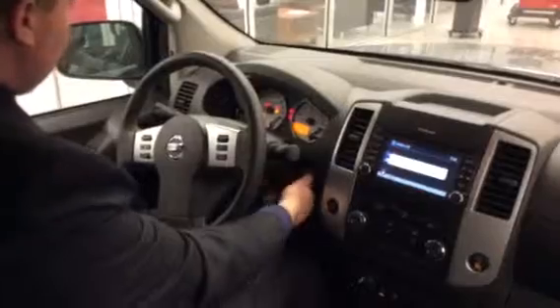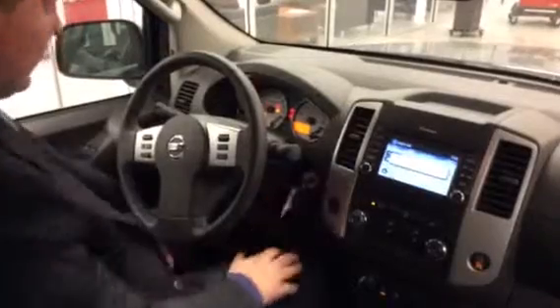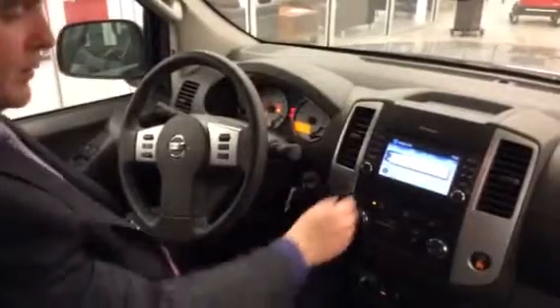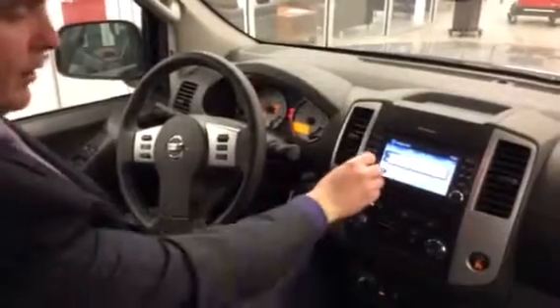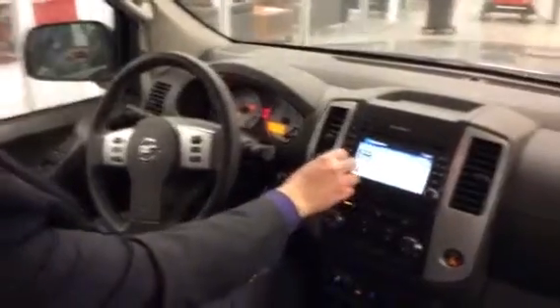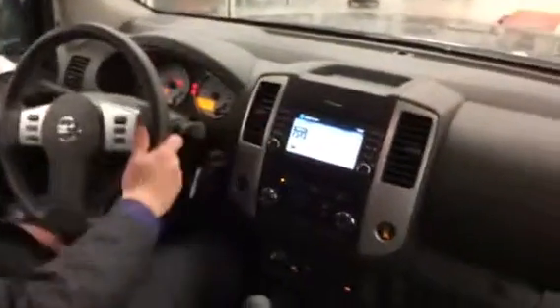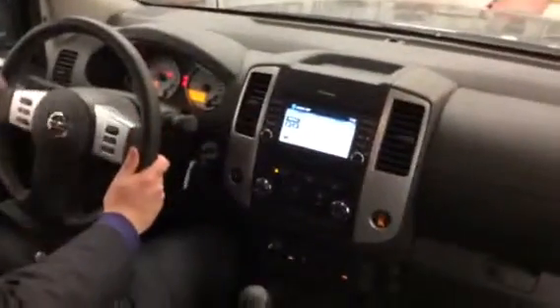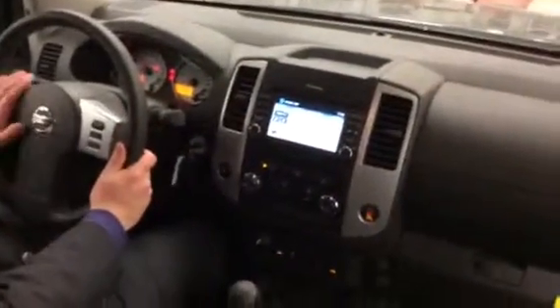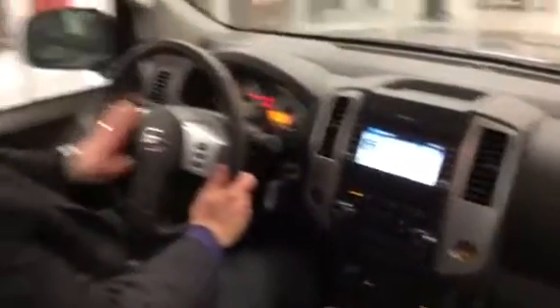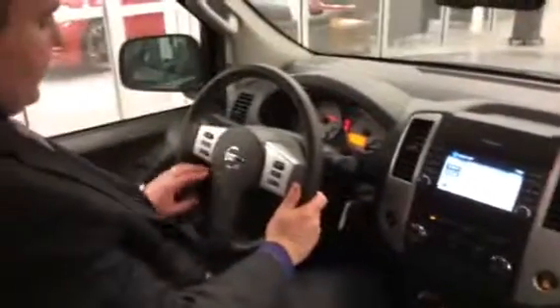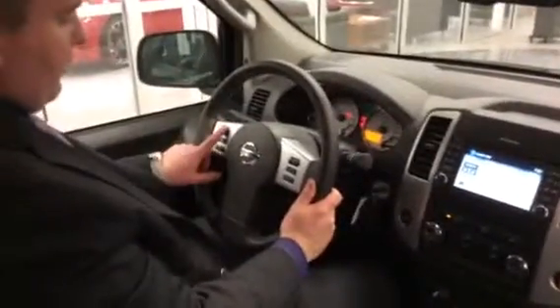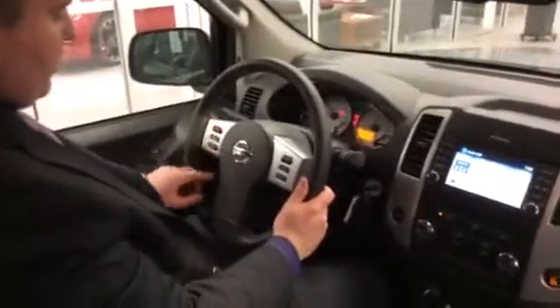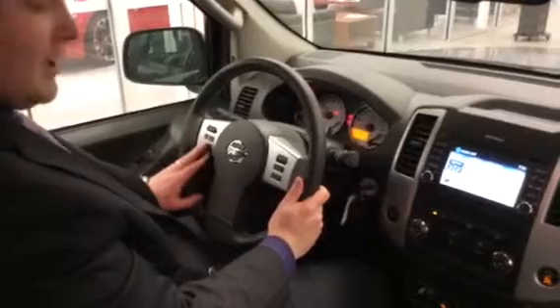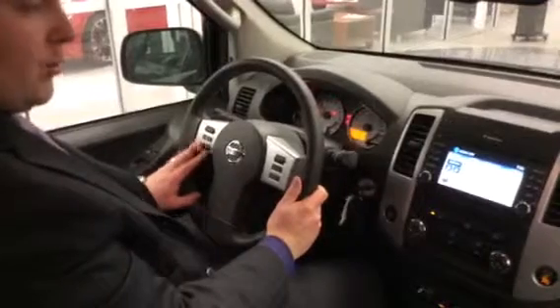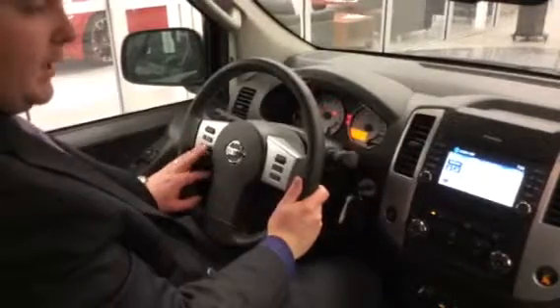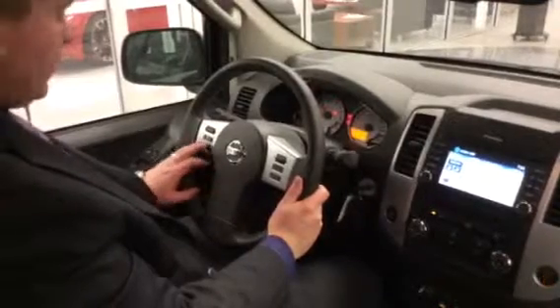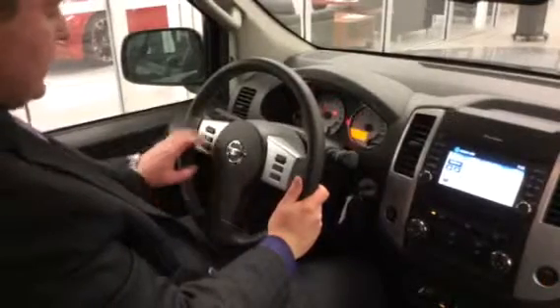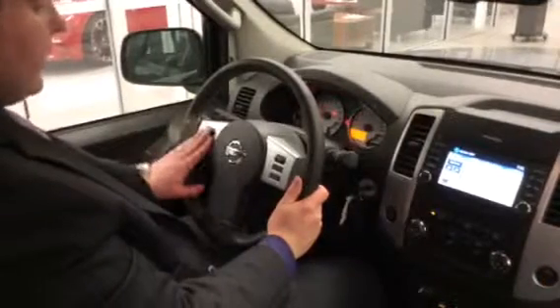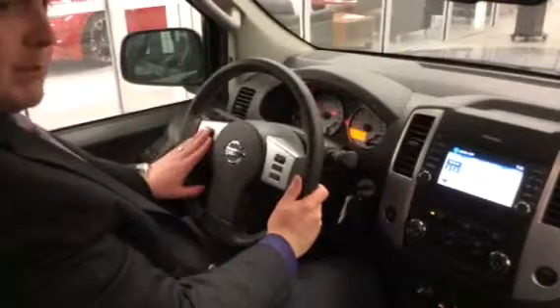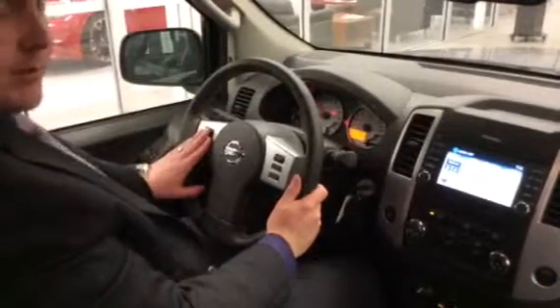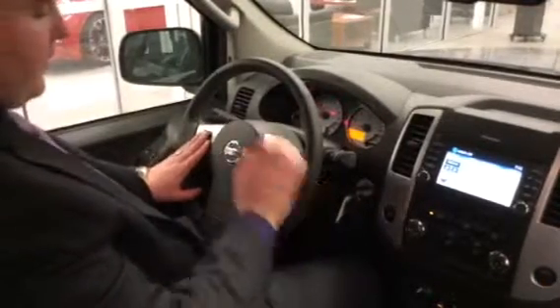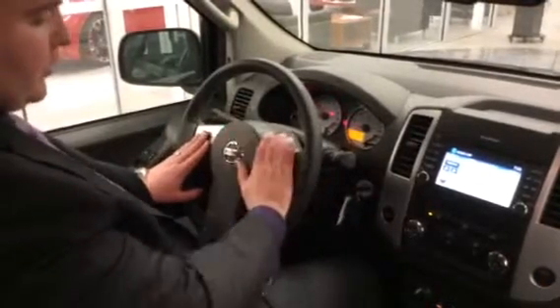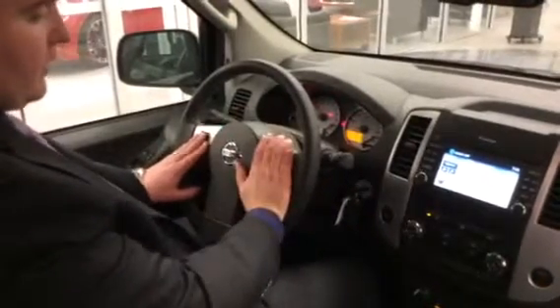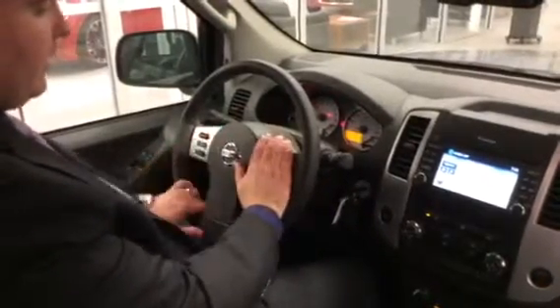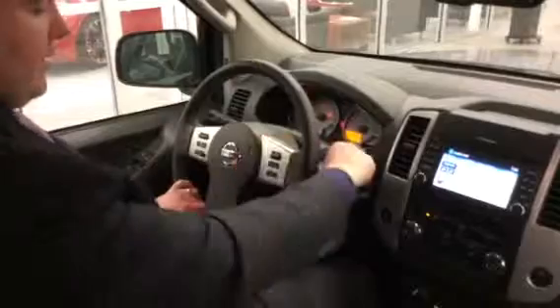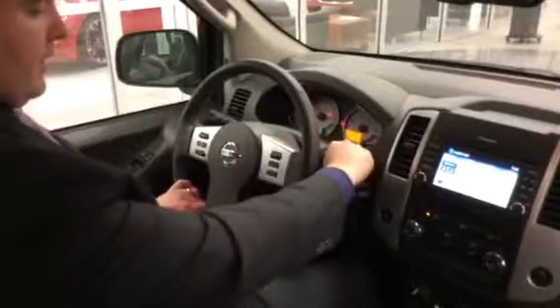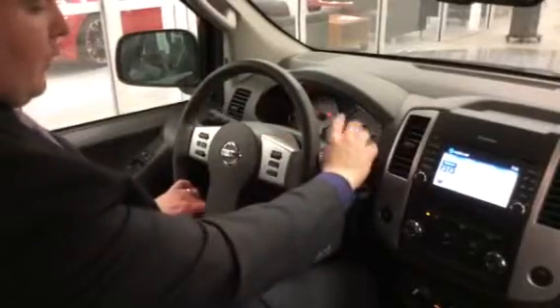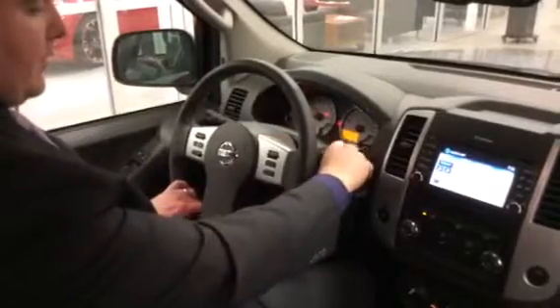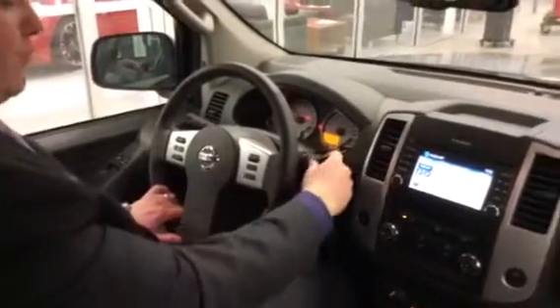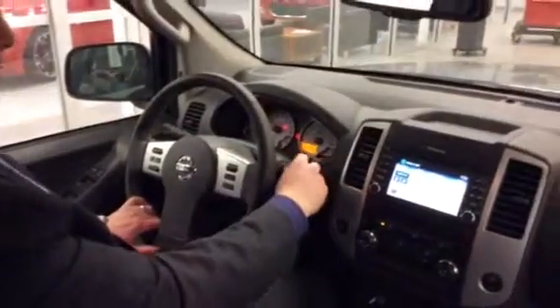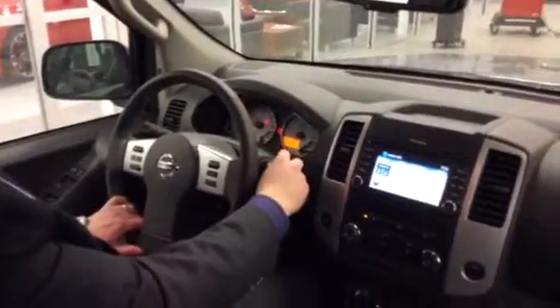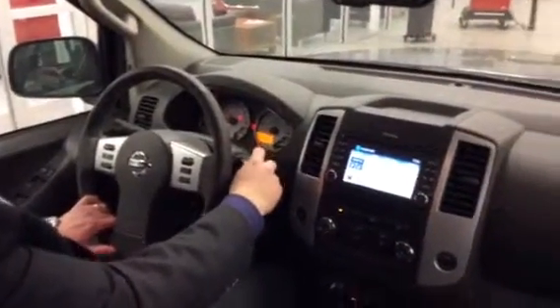Power windows, power locks, power mirrors. On your steering wheel you have your volume — you can control all your media, your source. You have your Bluetooth on the left, cruise control on the right. Wipers and rear wiper controls are over here.